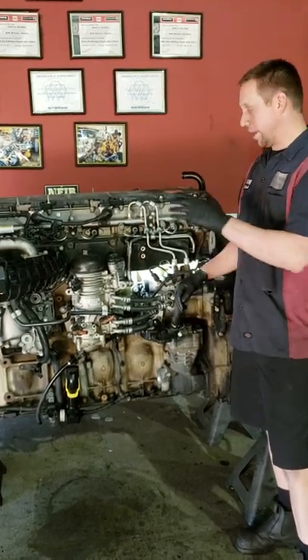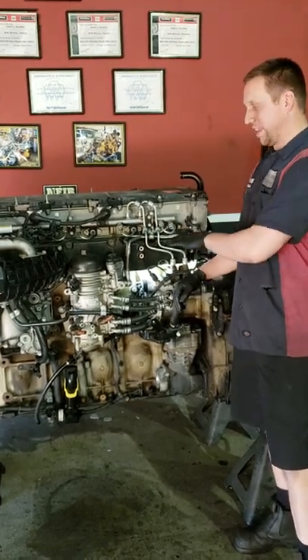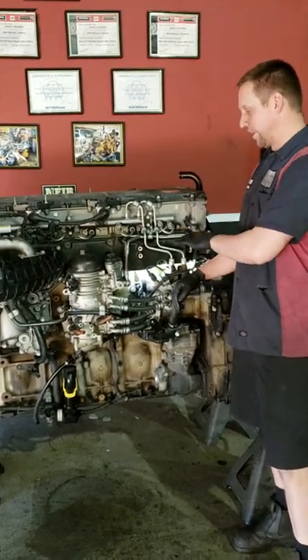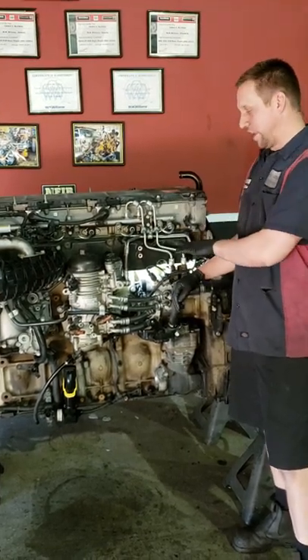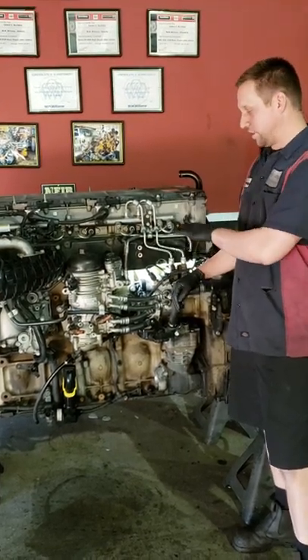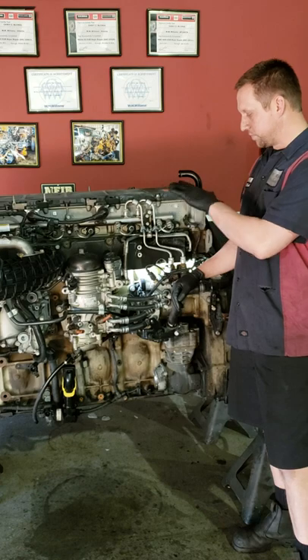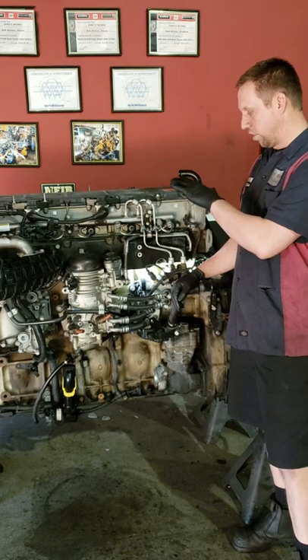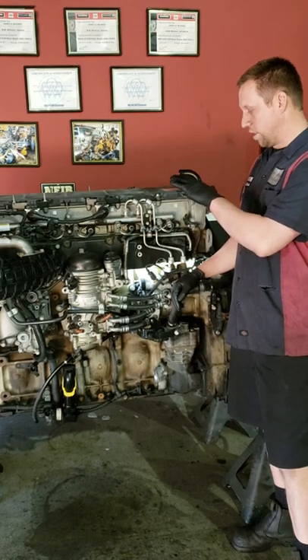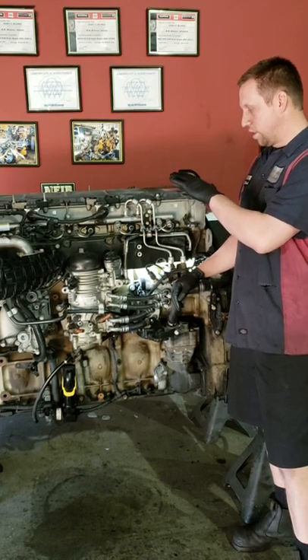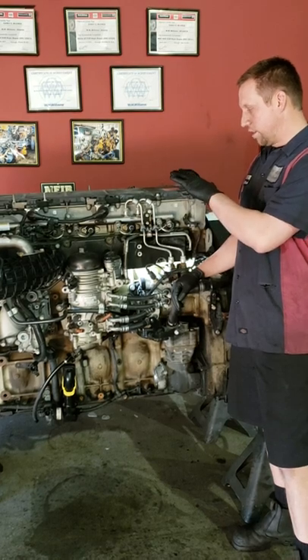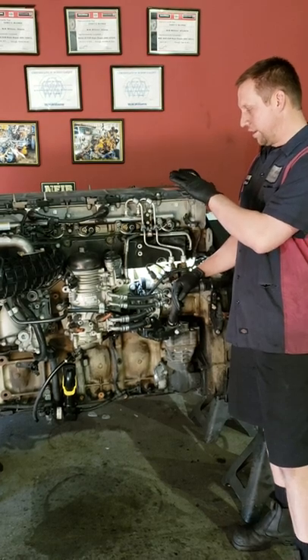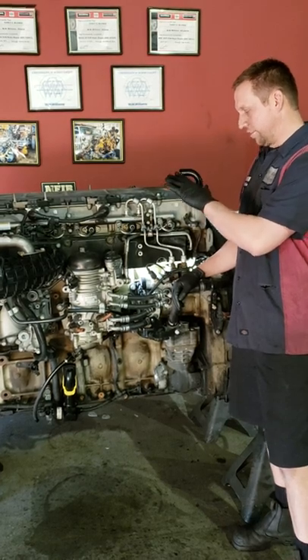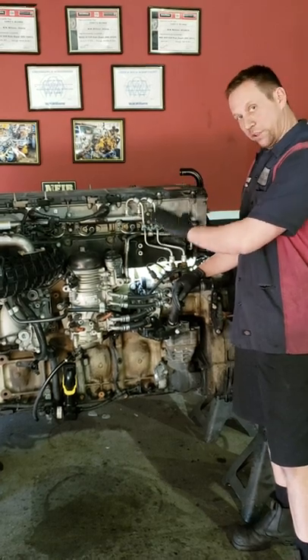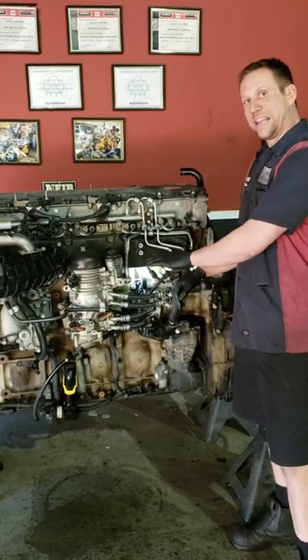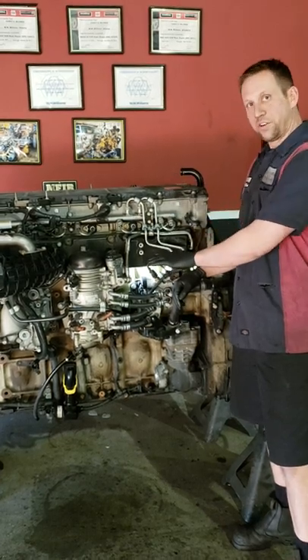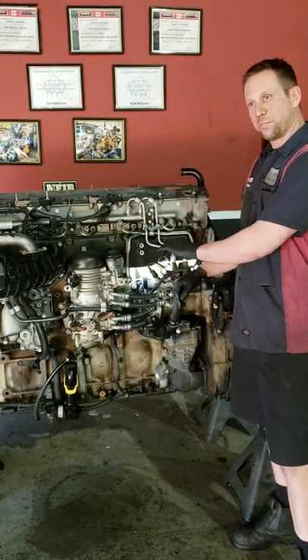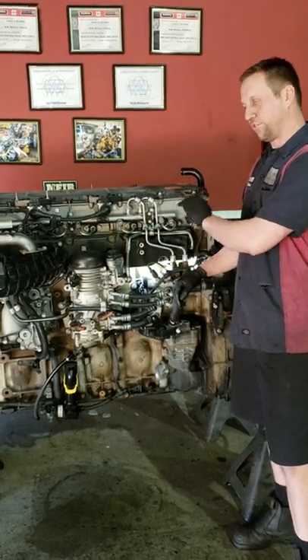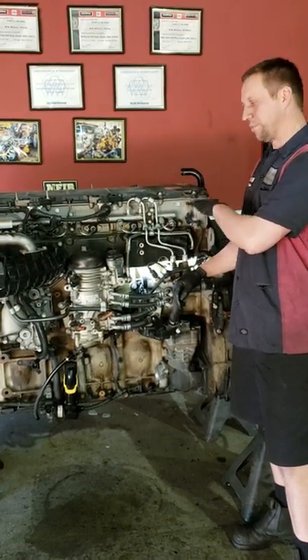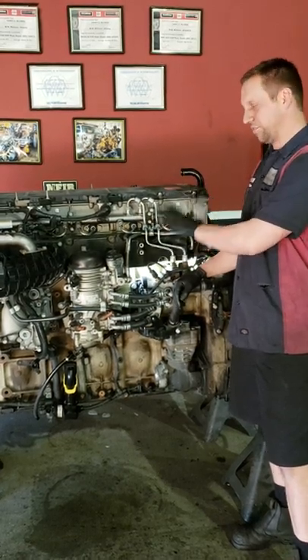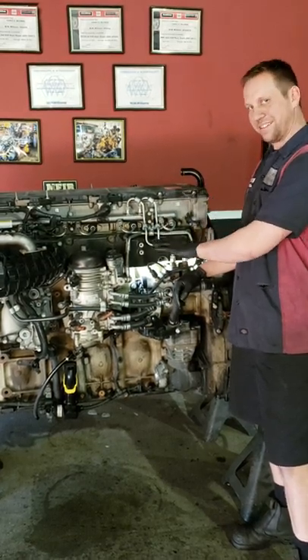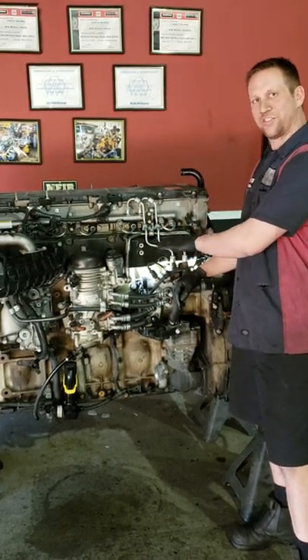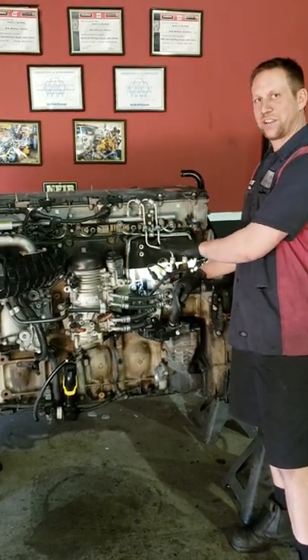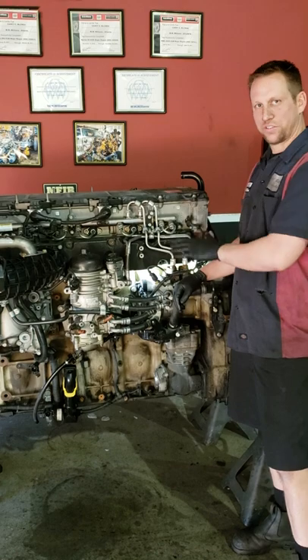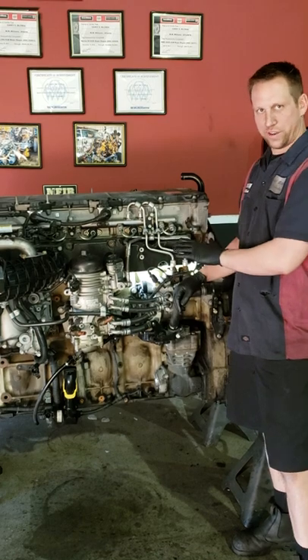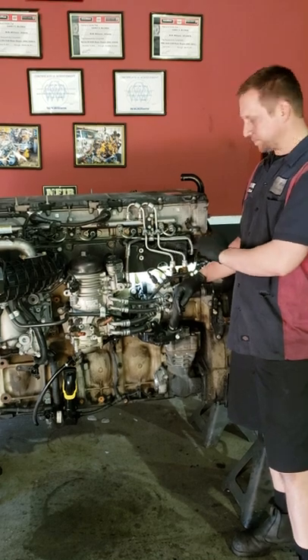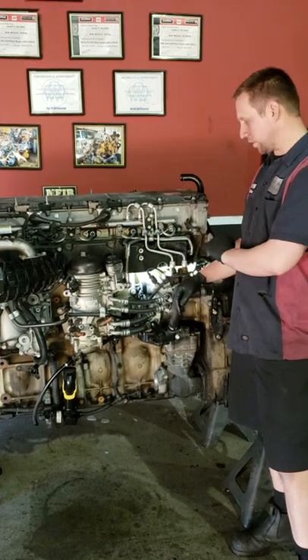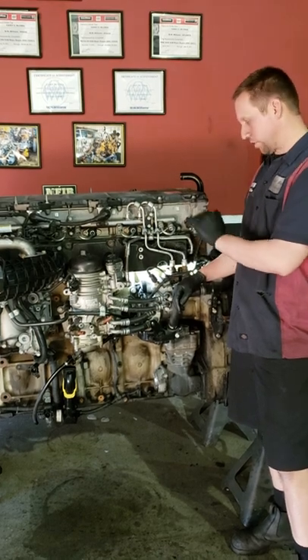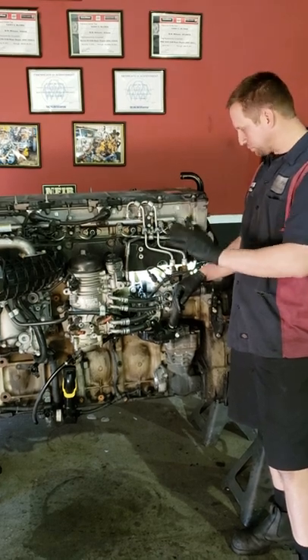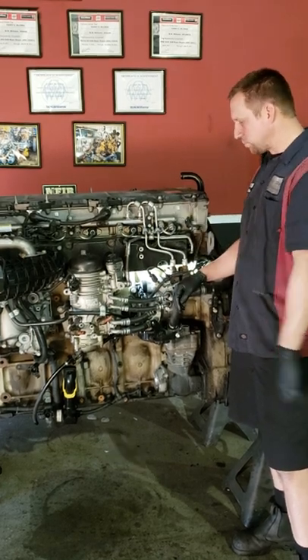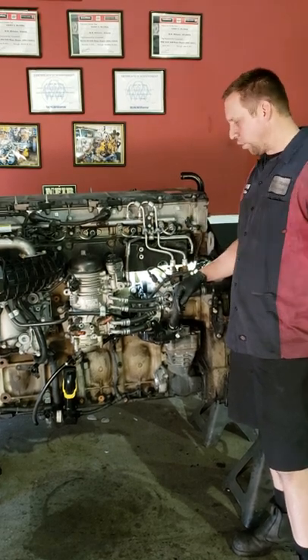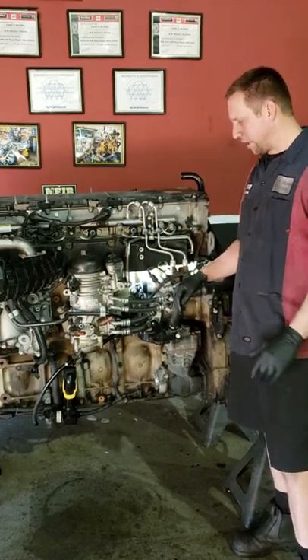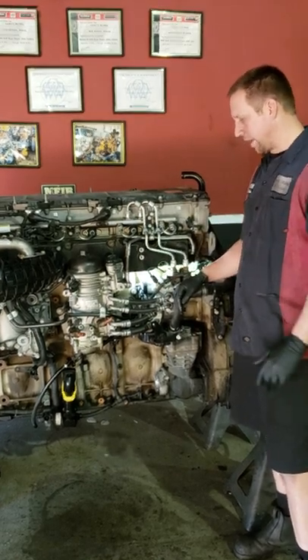I know the engine's out of chassis, so it's going to be a little bit easier, but this job is just as easy in chassis as it is out of chassis. So don't worry about that.